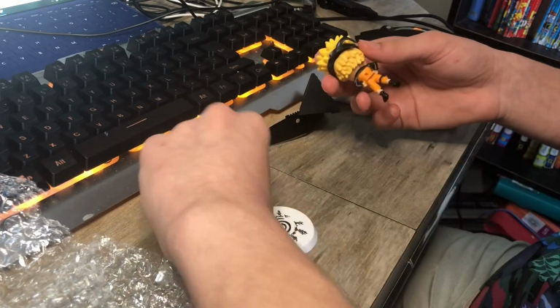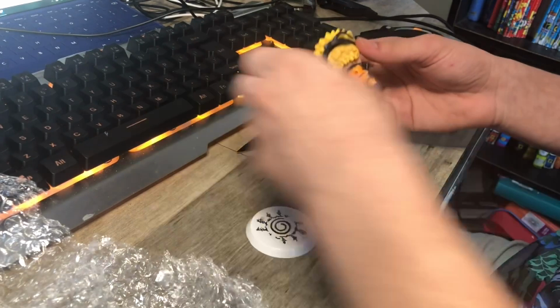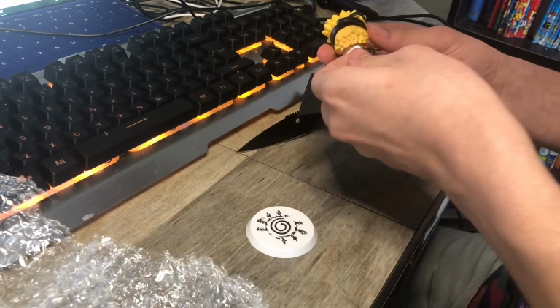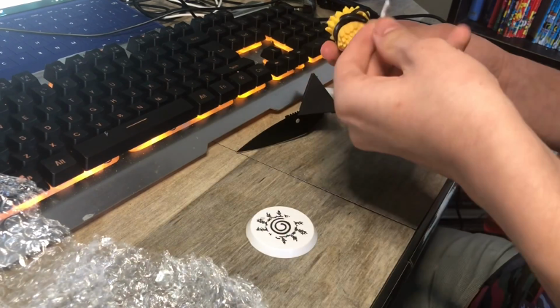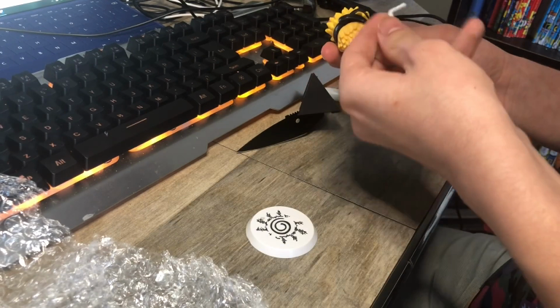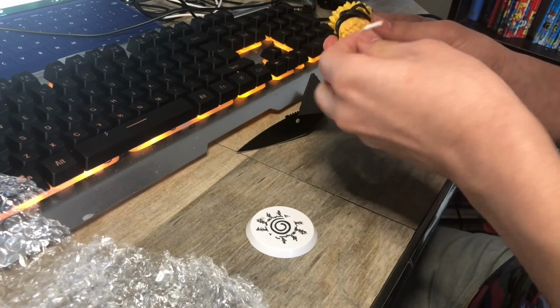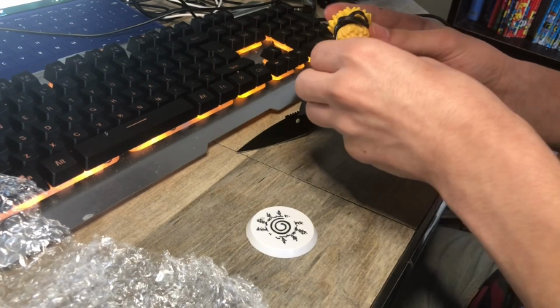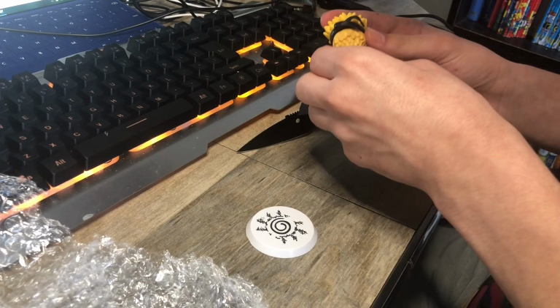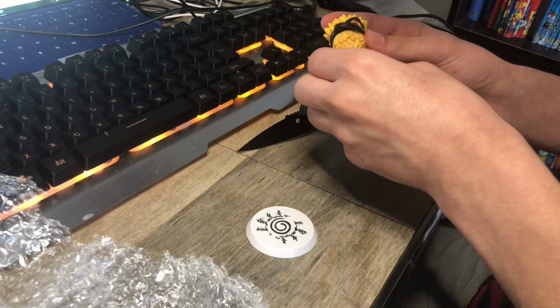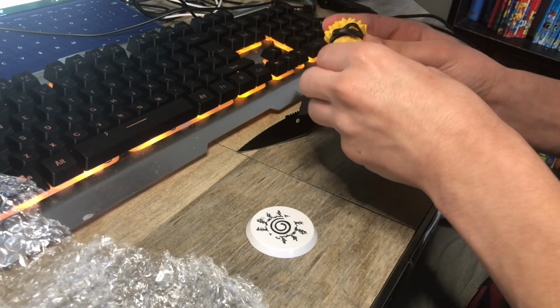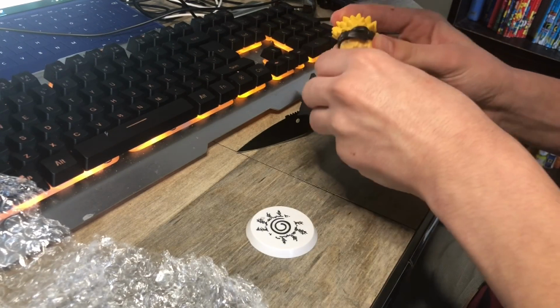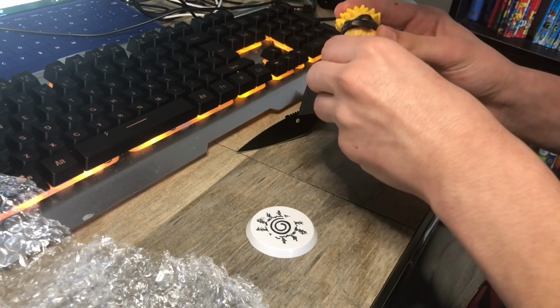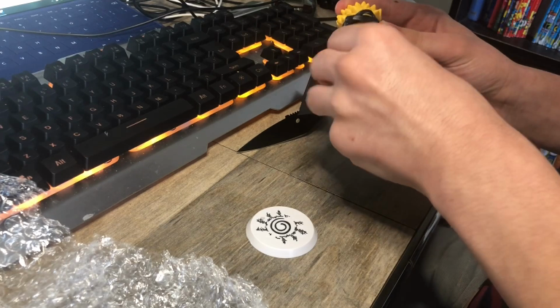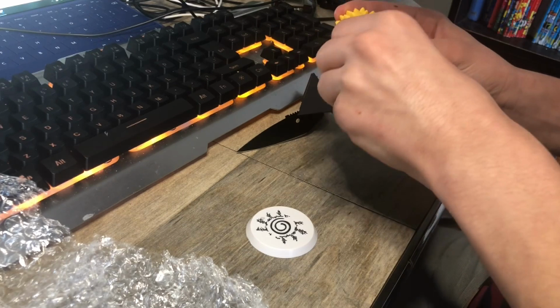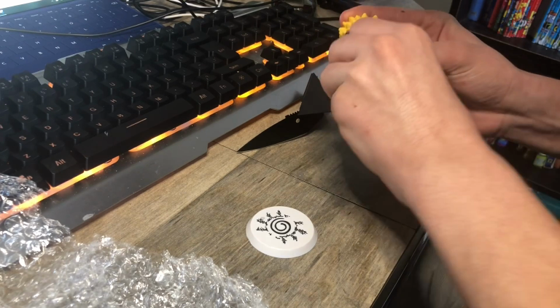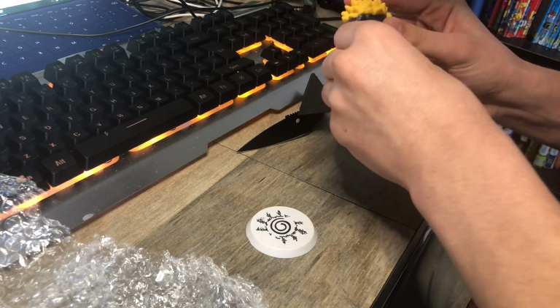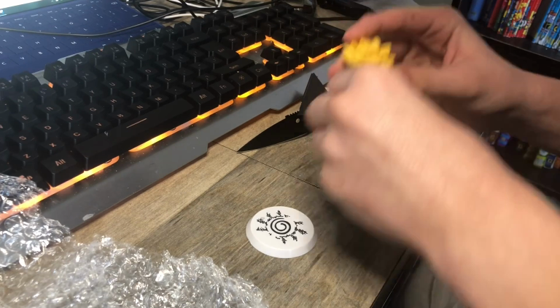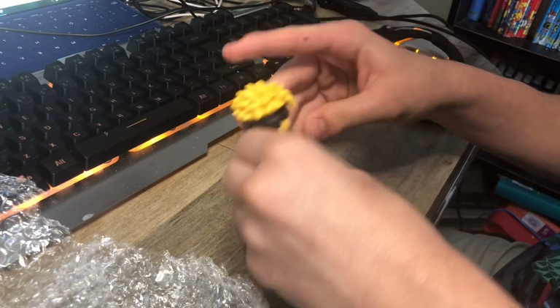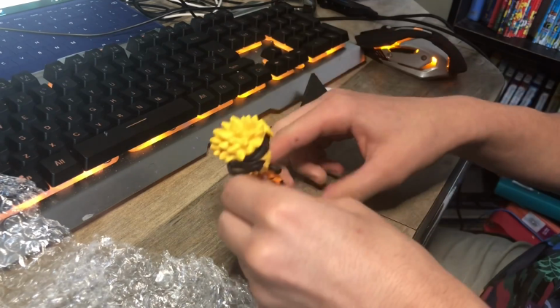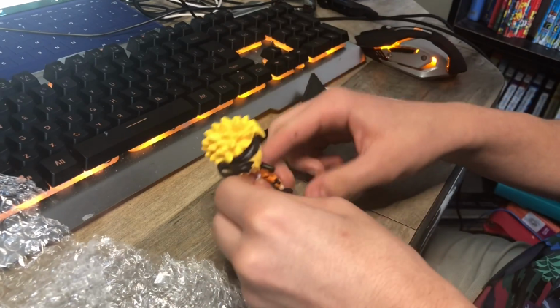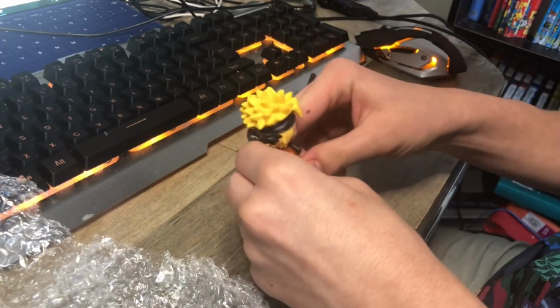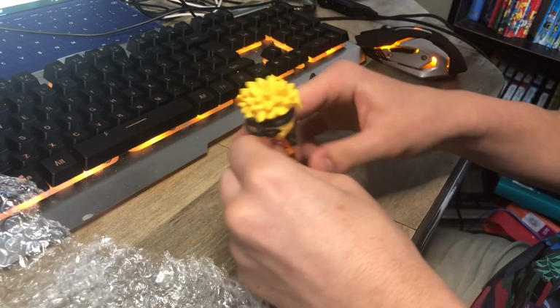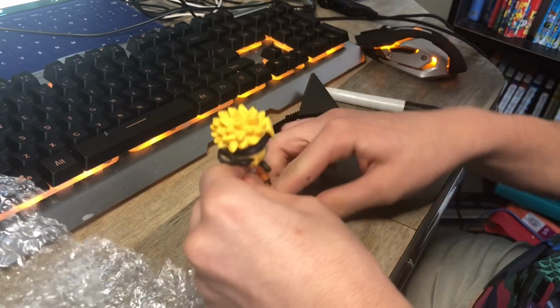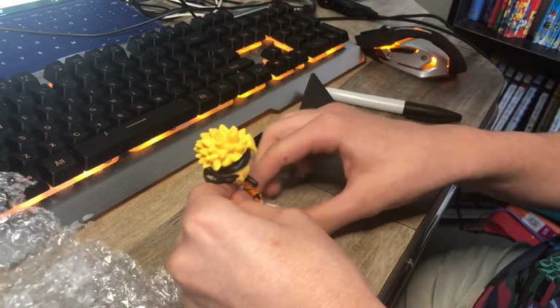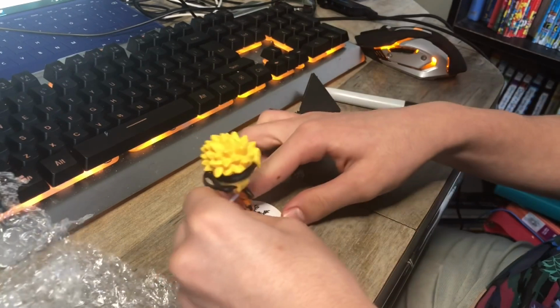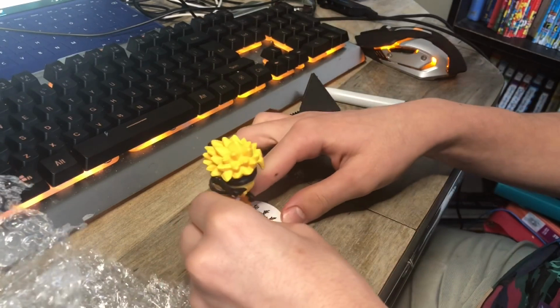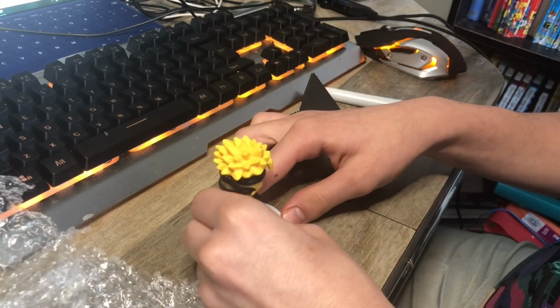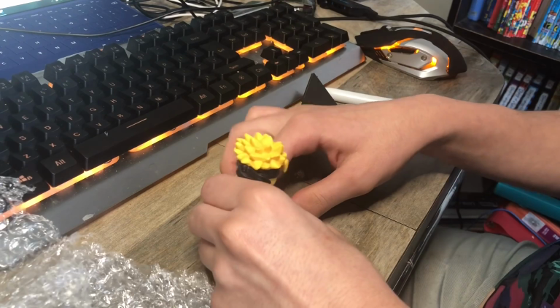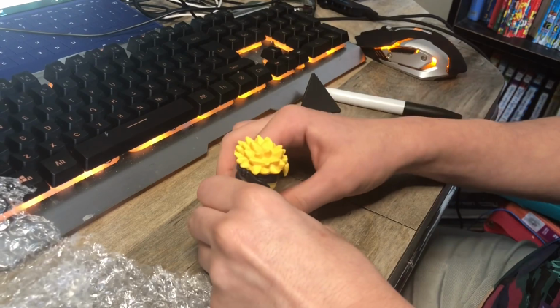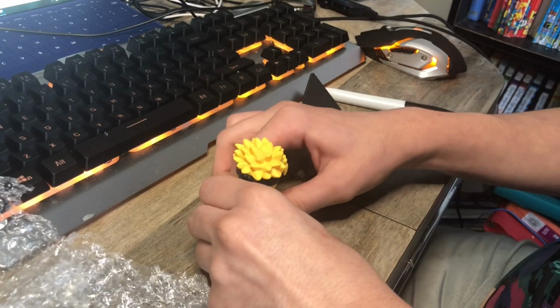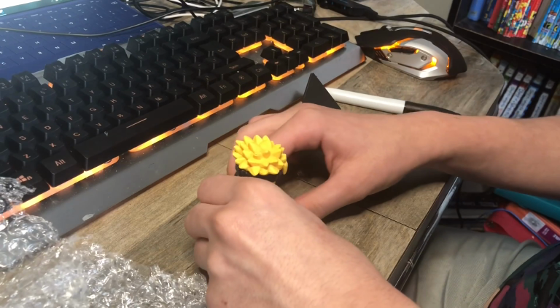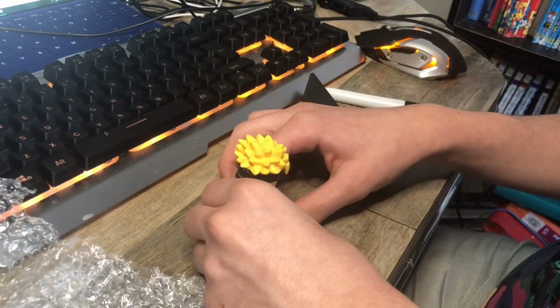Let's go ahead and assemble this. It's not that much — it's just that, and we just put it on here. And there we go.